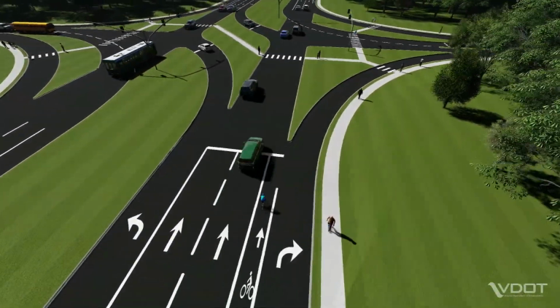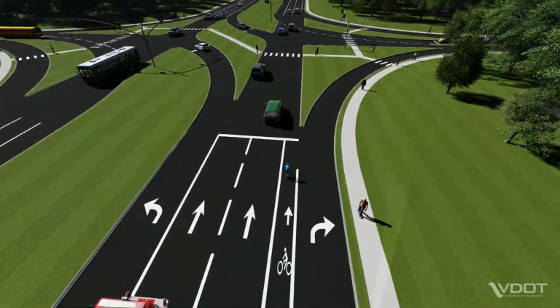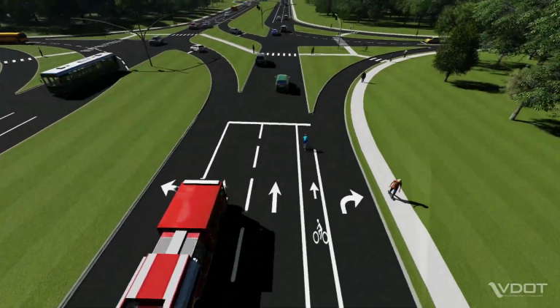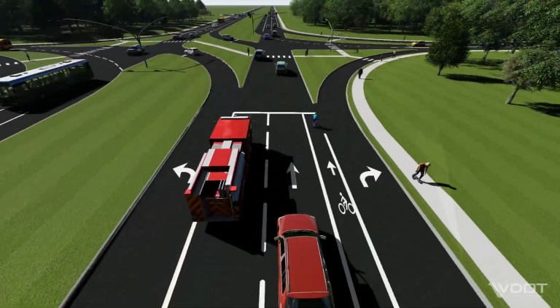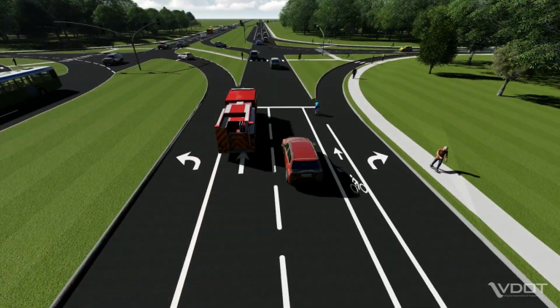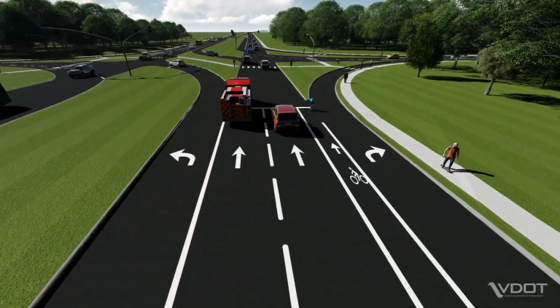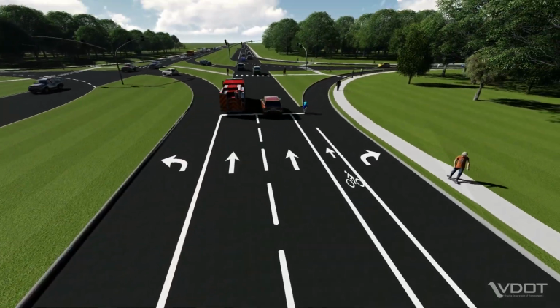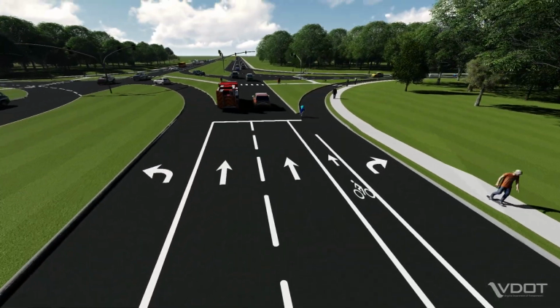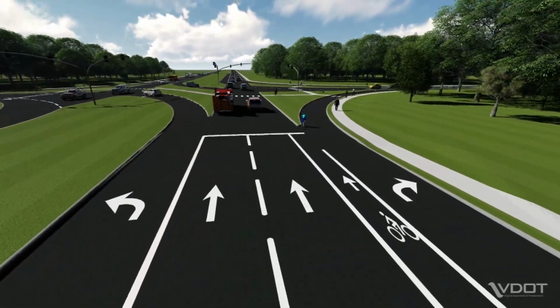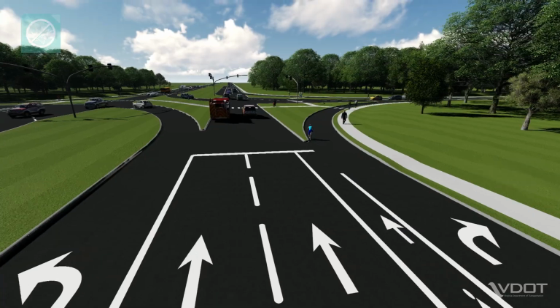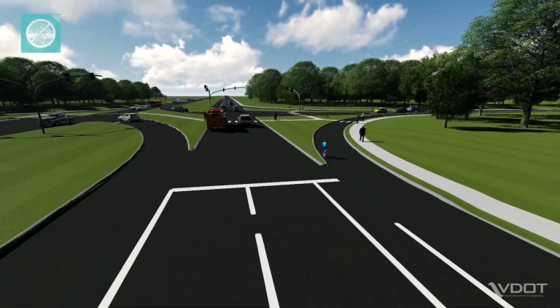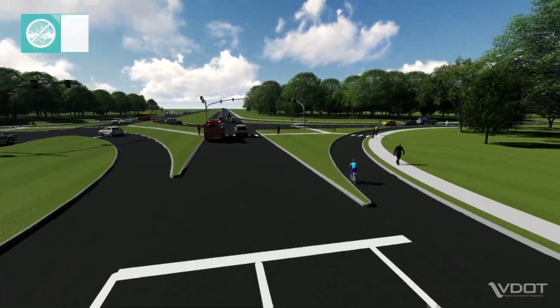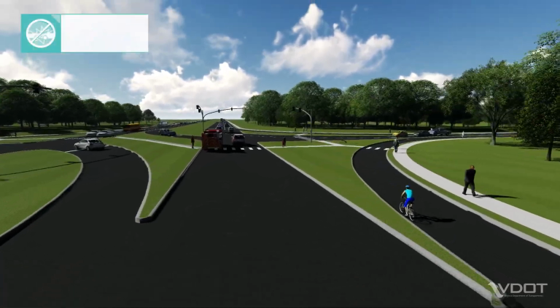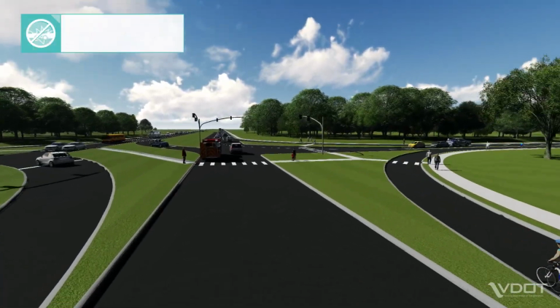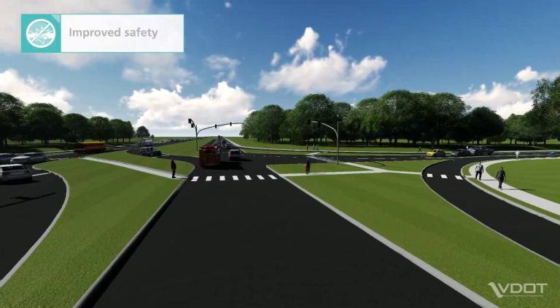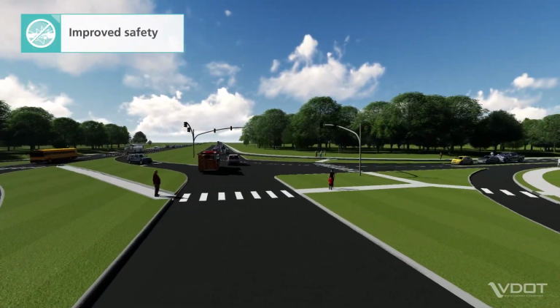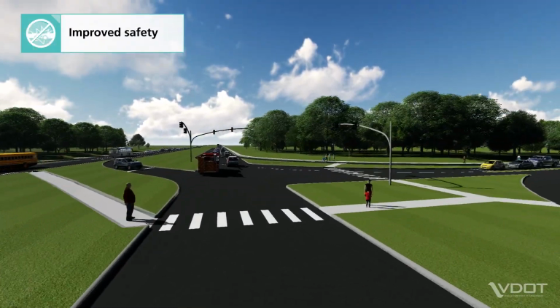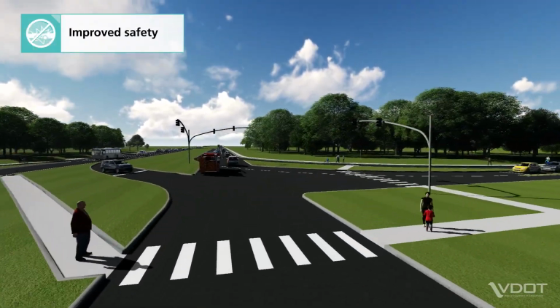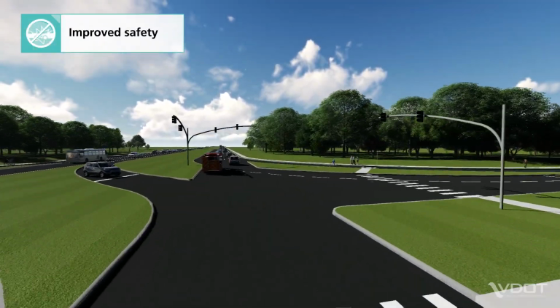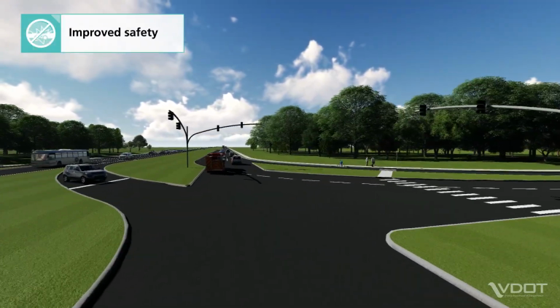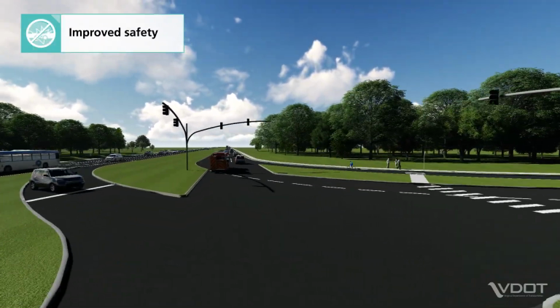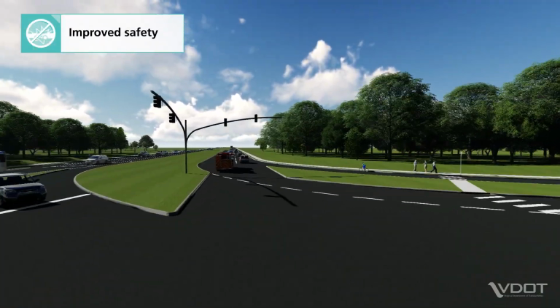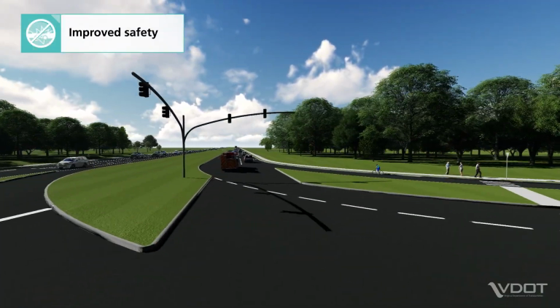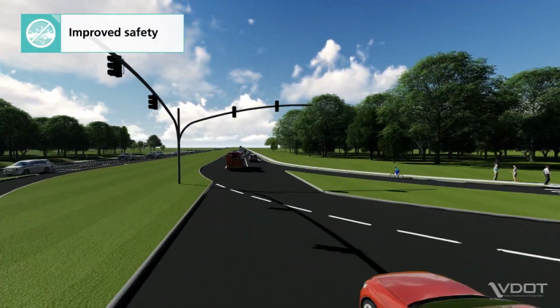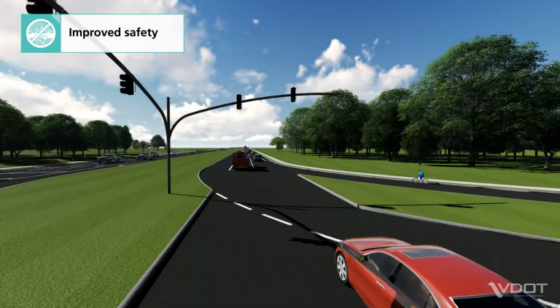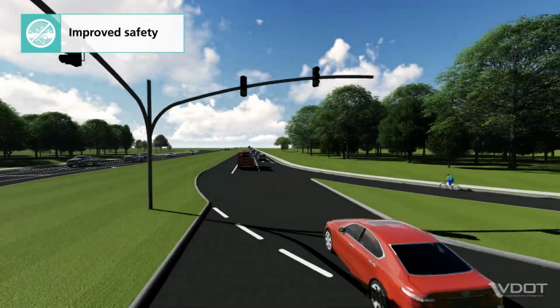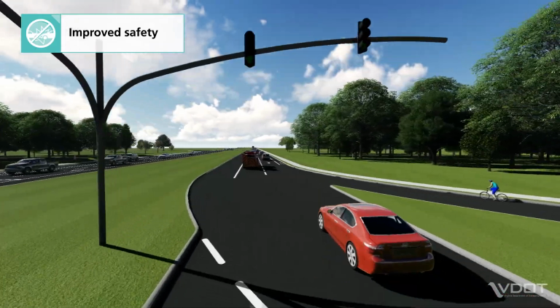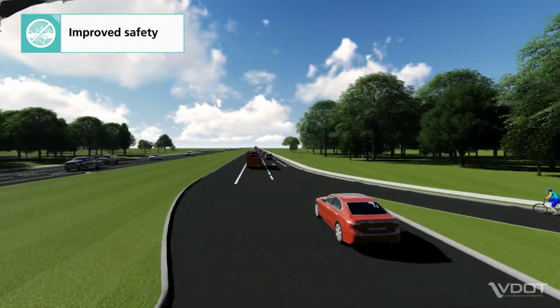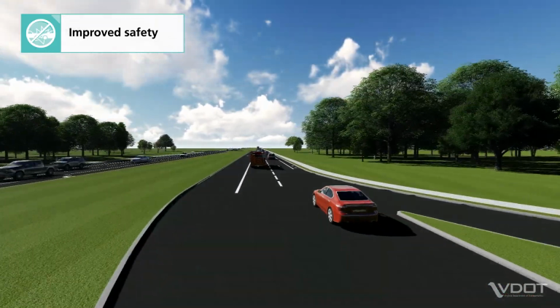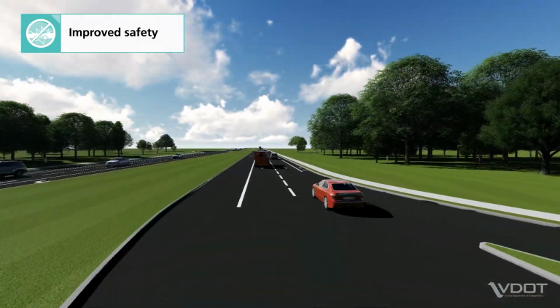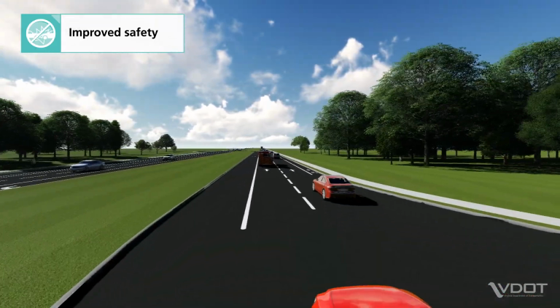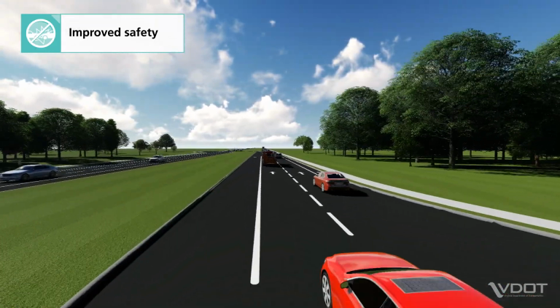There are several benefits of an RCUT design, such as improved safety. RCUTs reduce the number of points where vehicles cross paths and eliminate the potential for head-on crashes from the side streets.